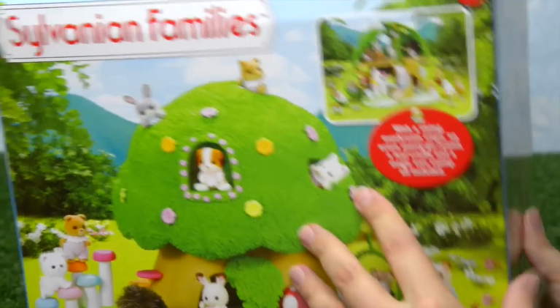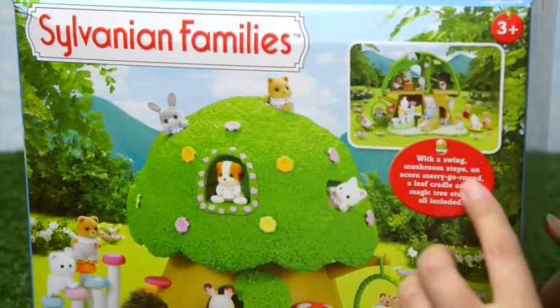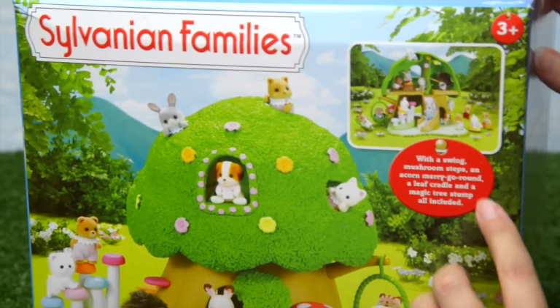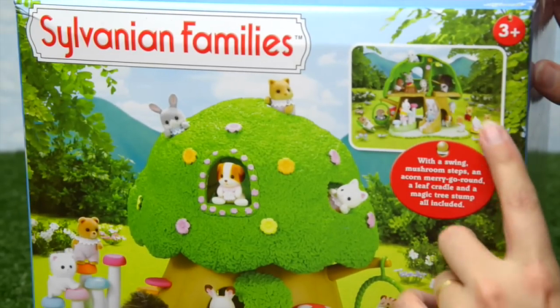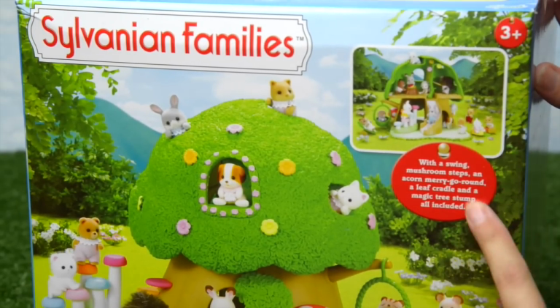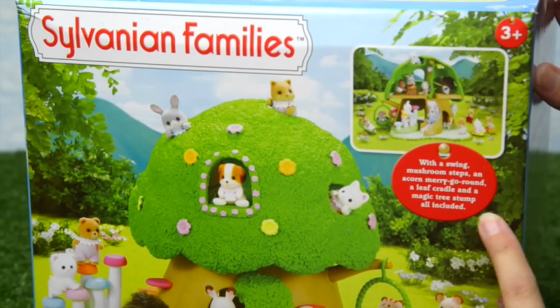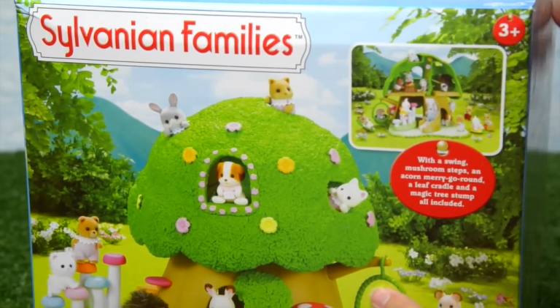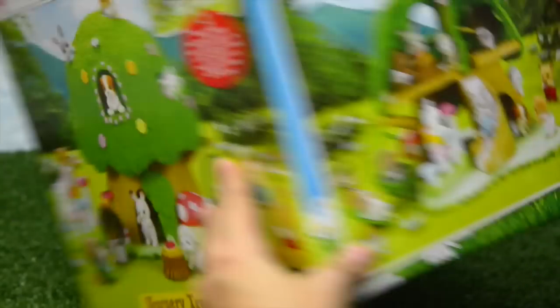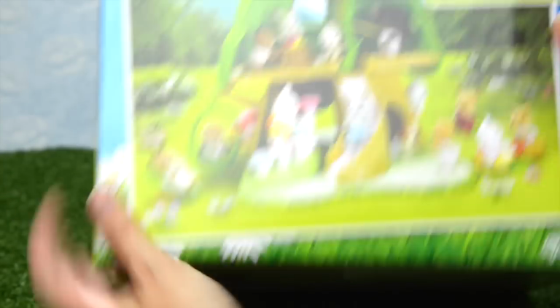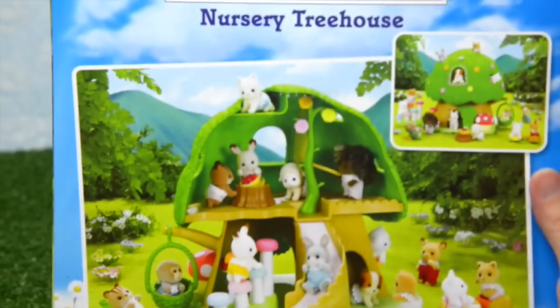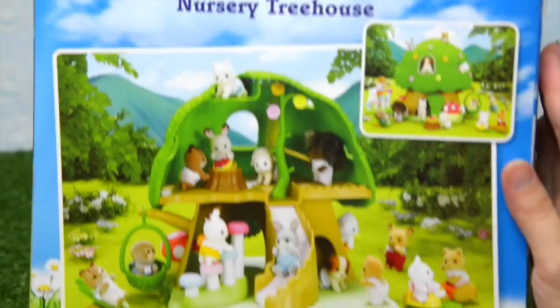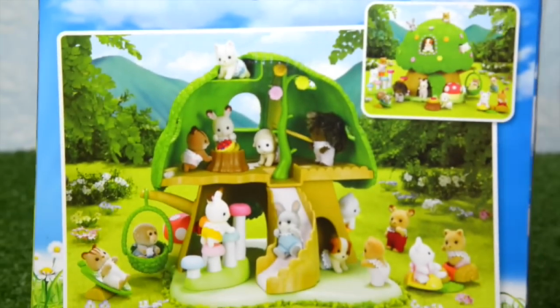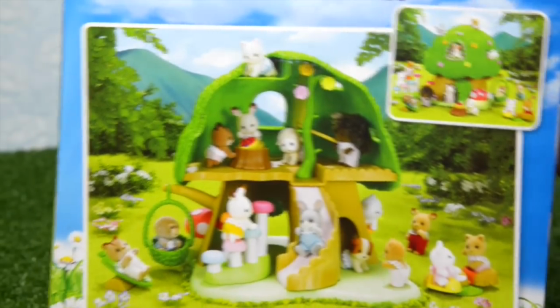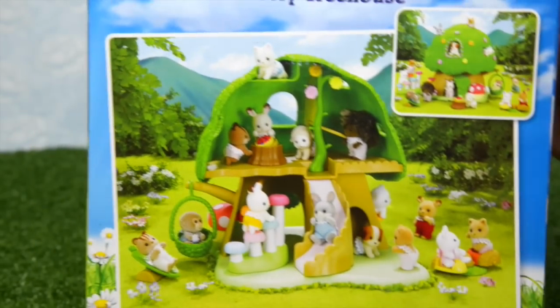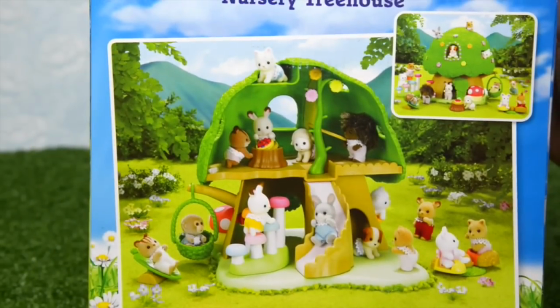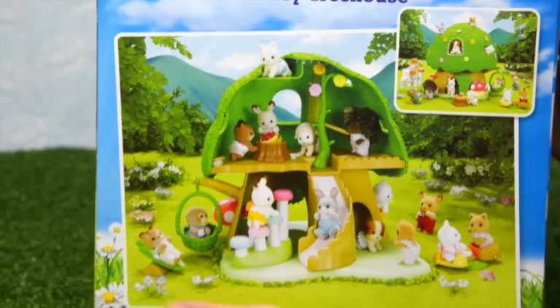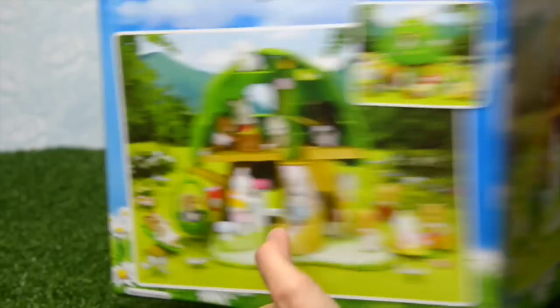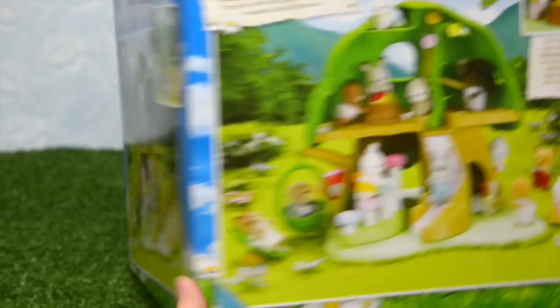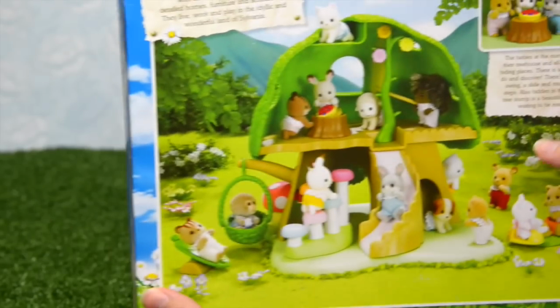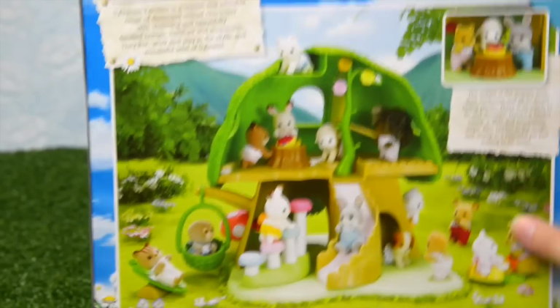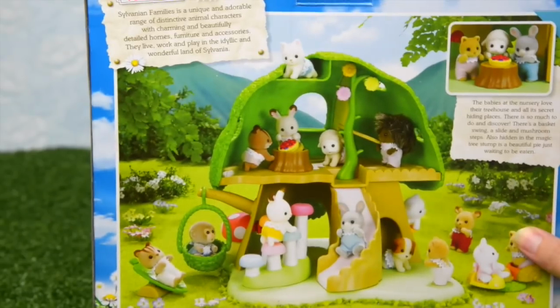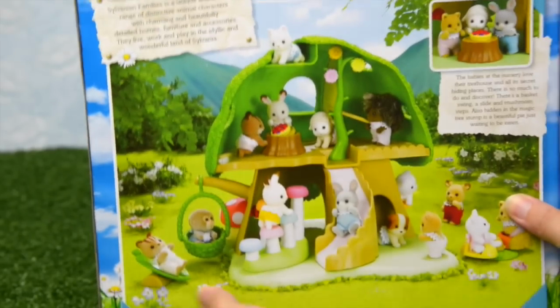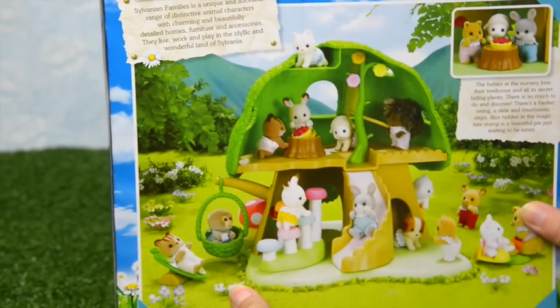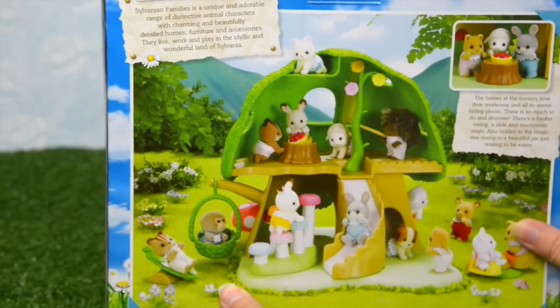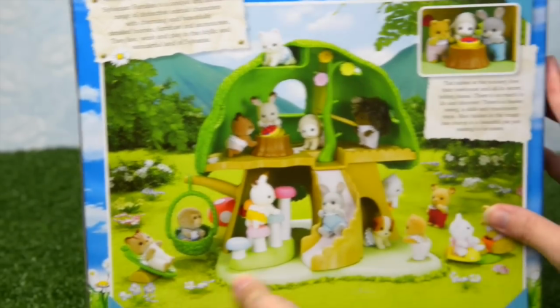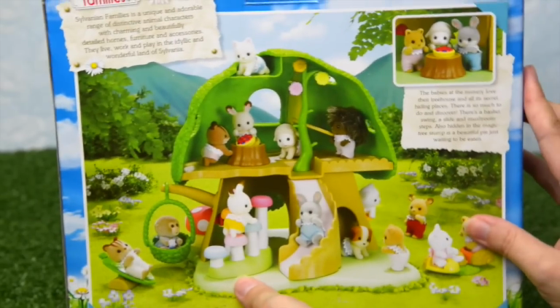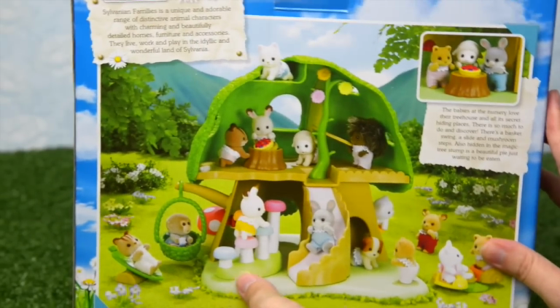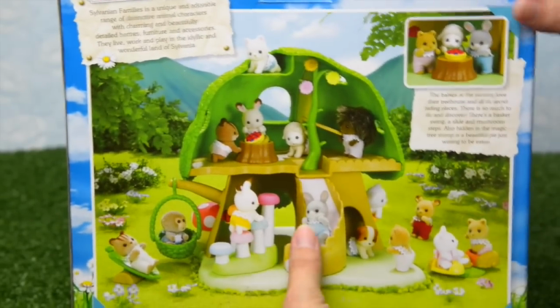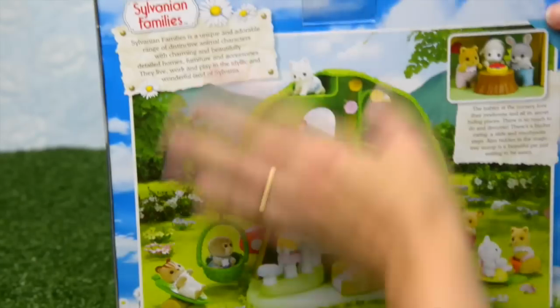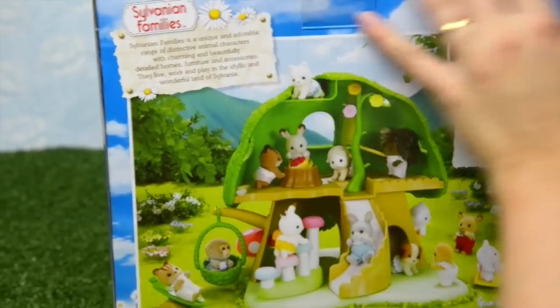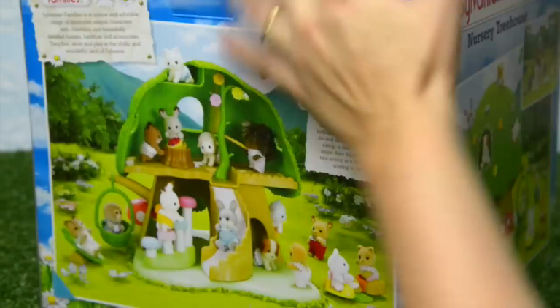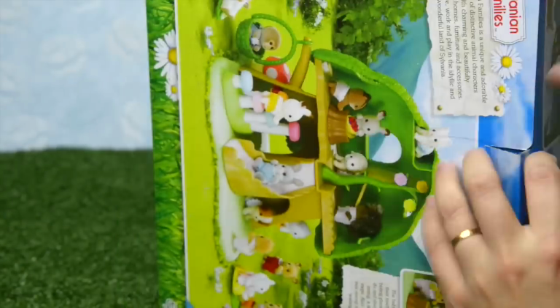They don't actually come in this treehouse box, but it does come with a swing, a mushroom, a slide, and all sorts of fun little things for them to do. So we will find some critters to put in it, but first up let's open the box.